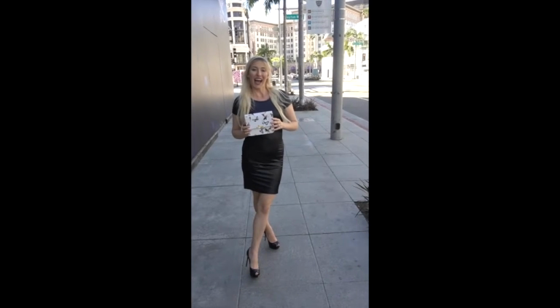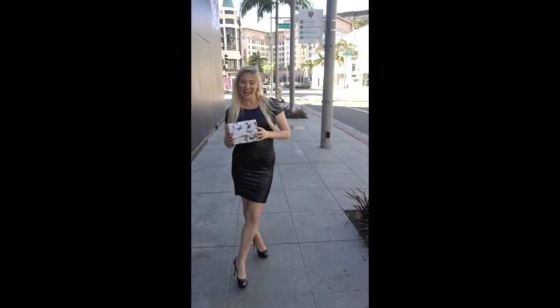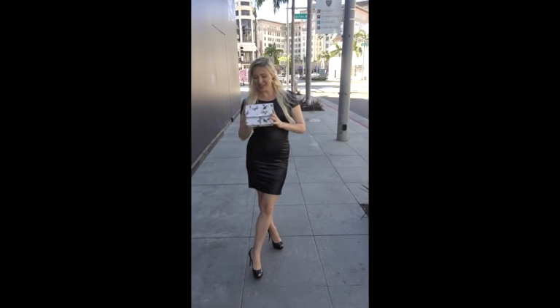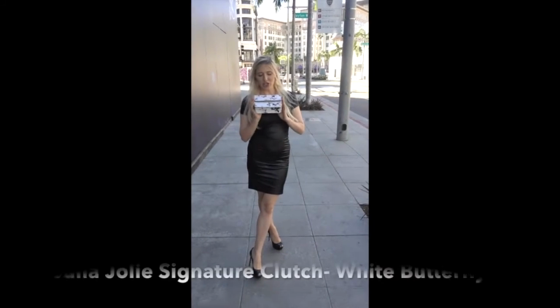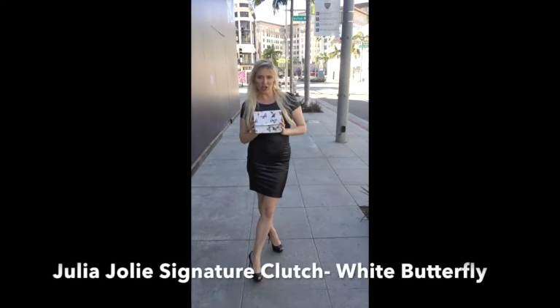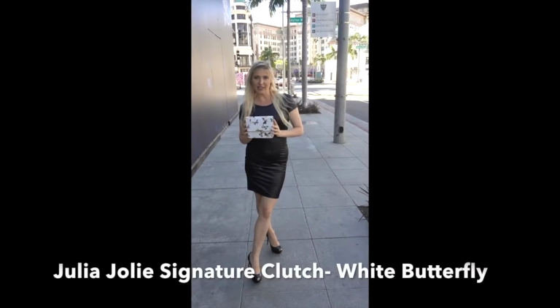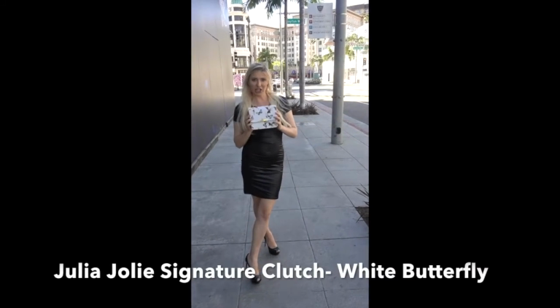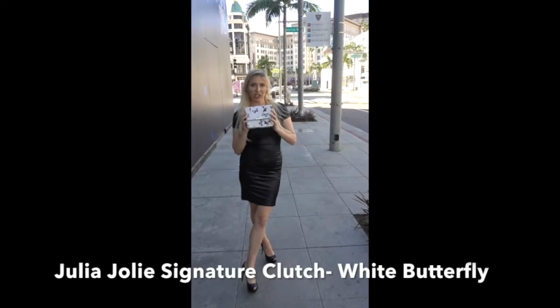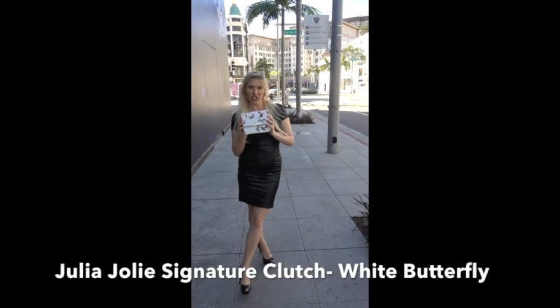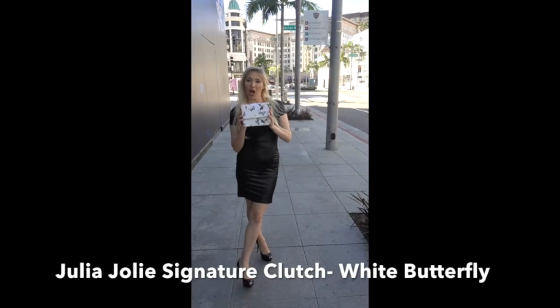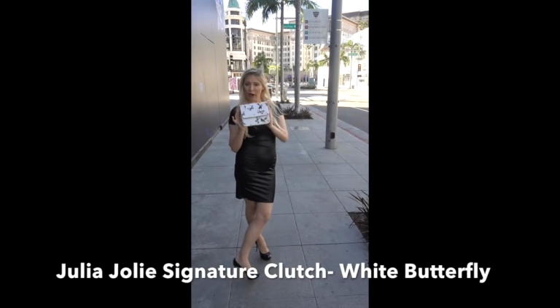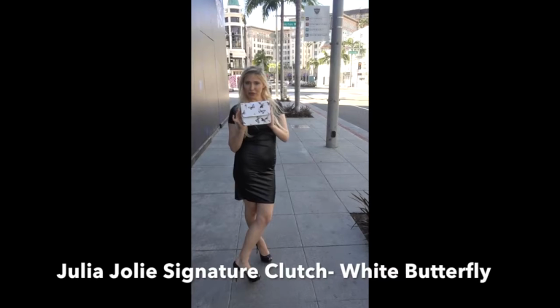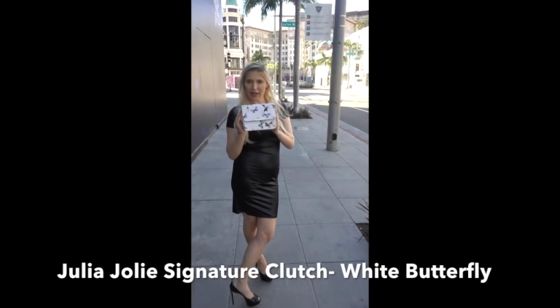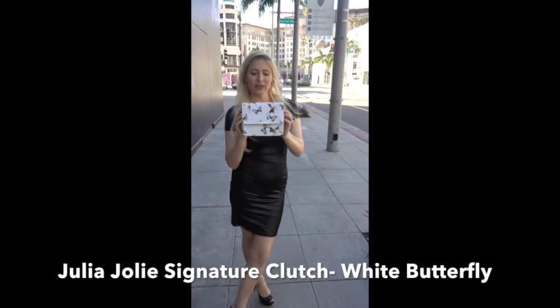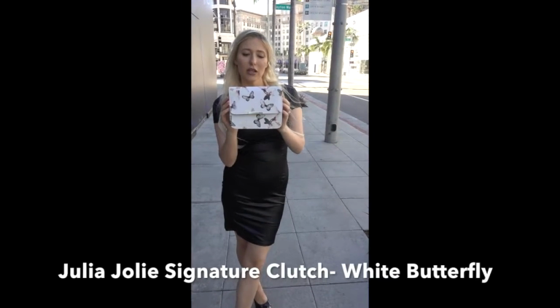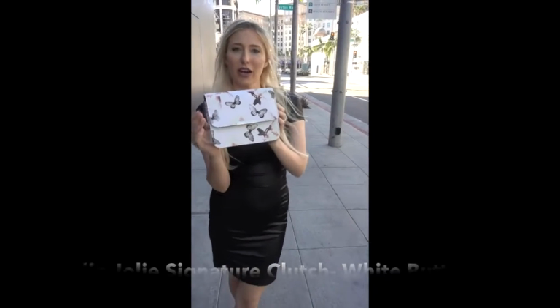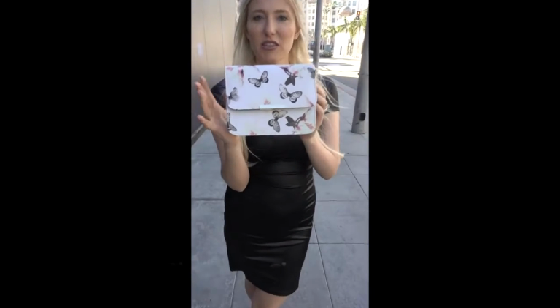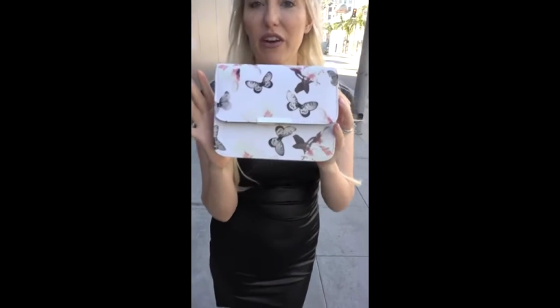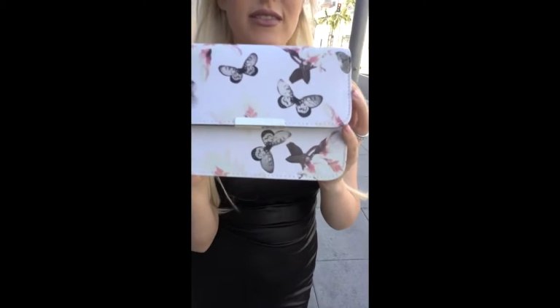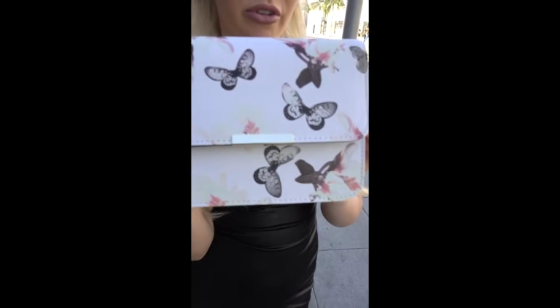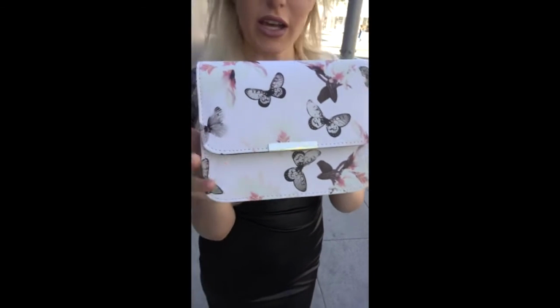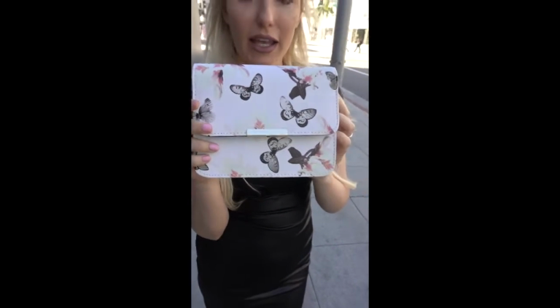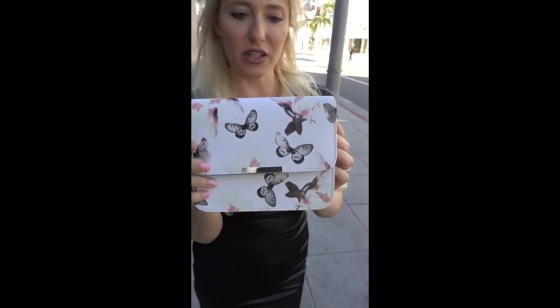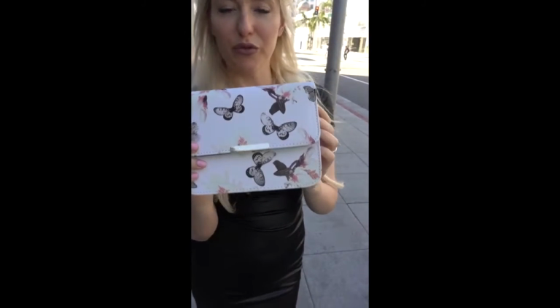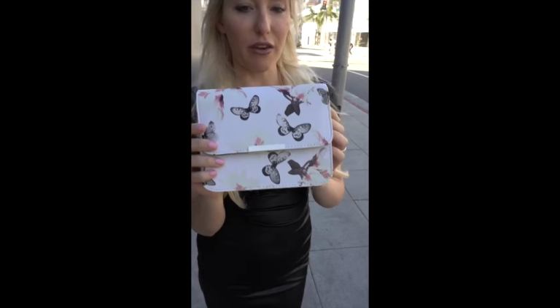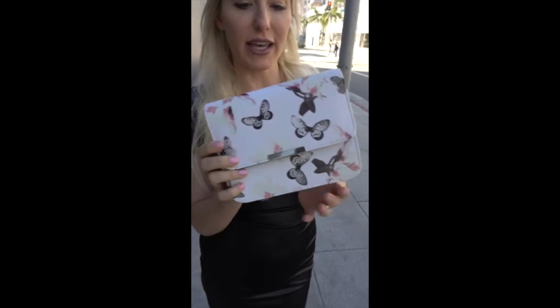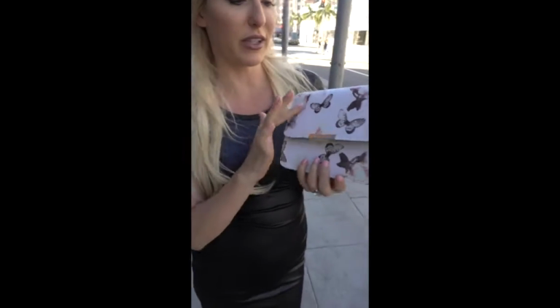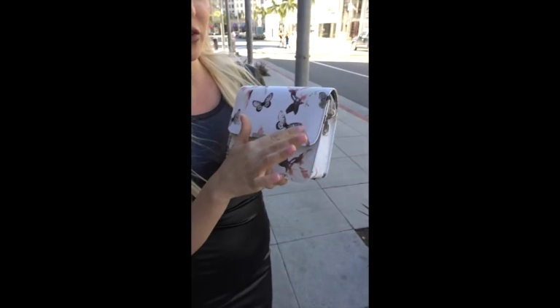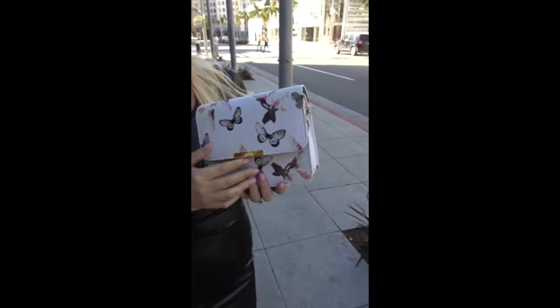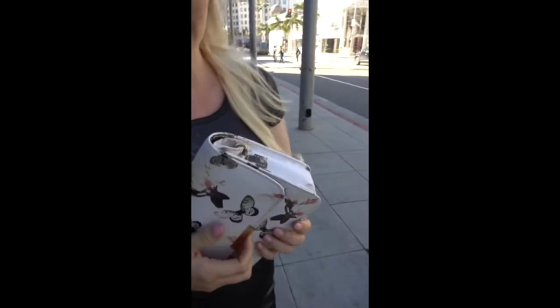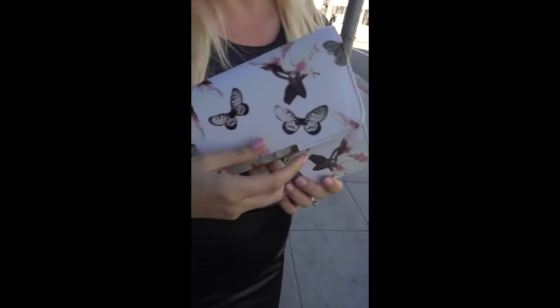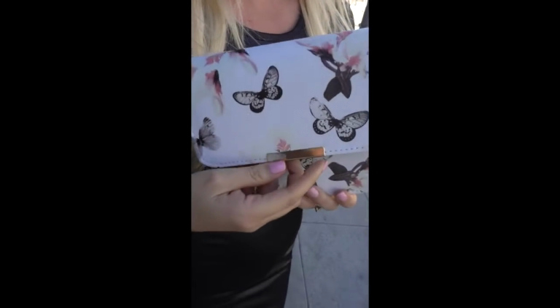Hi guys! So this is the Julia Jolie Signature Clutch White Butterfly. This is very summery. I love this one for every day. Little cute butterflies. Very classy.